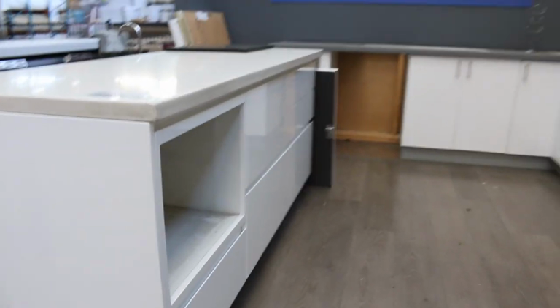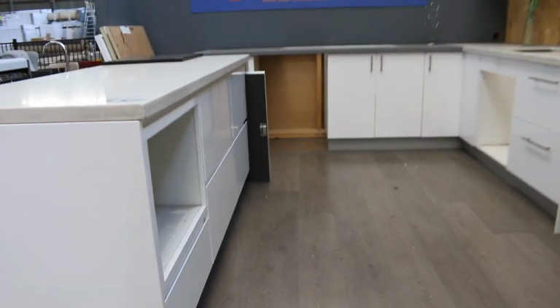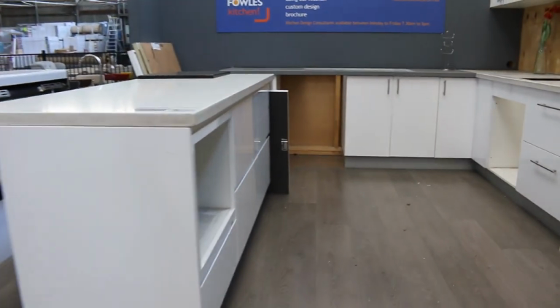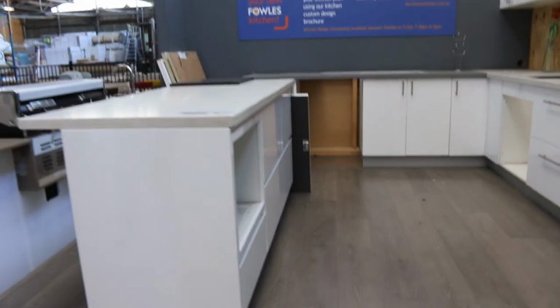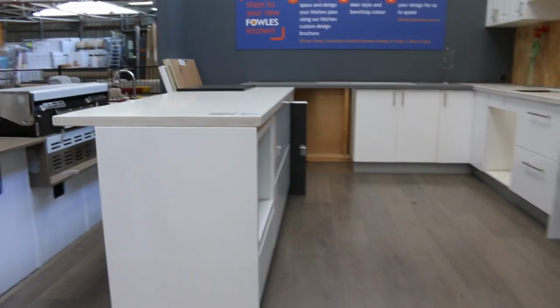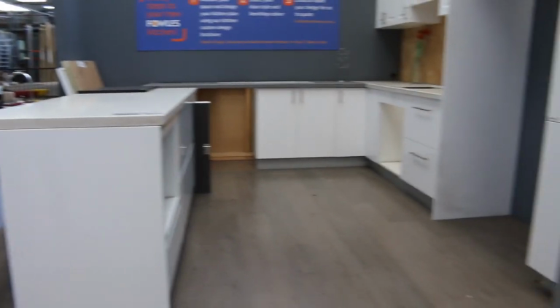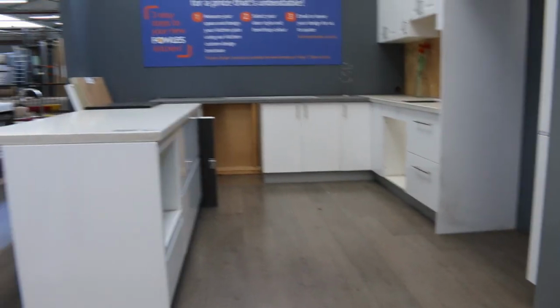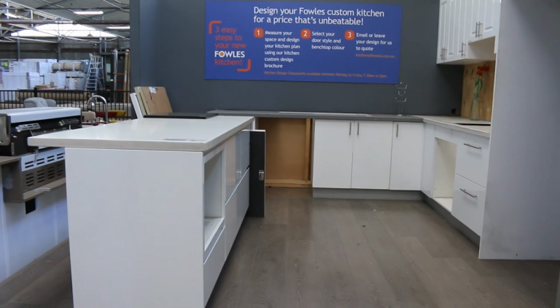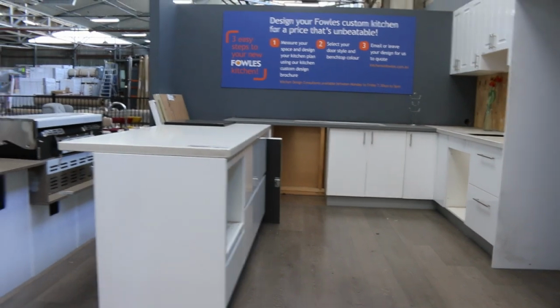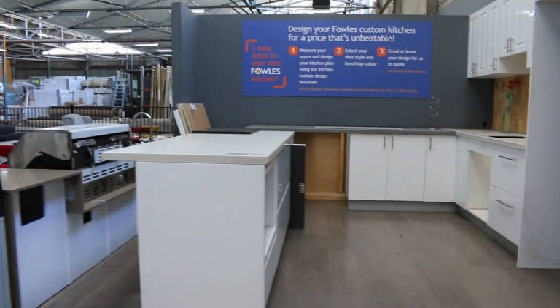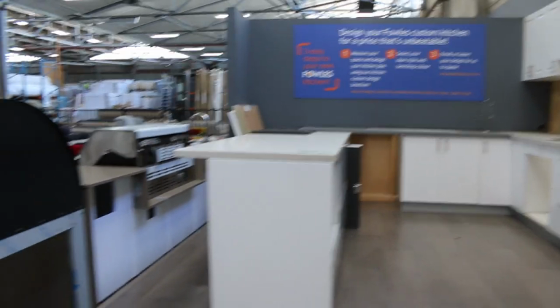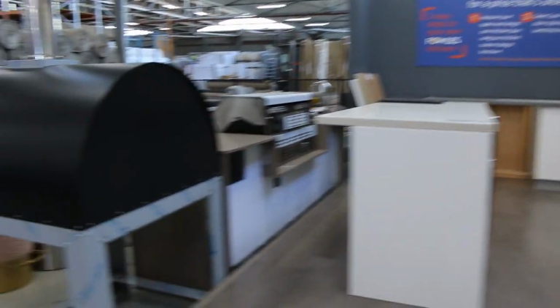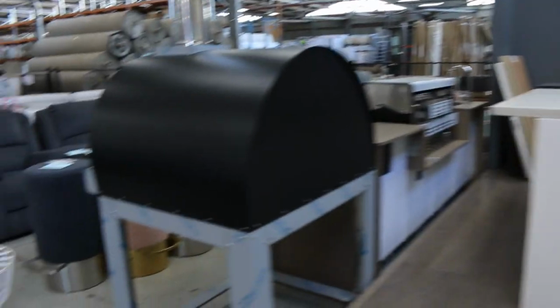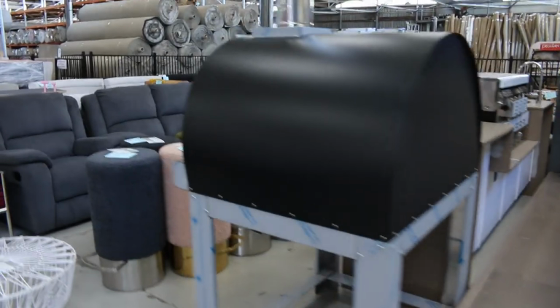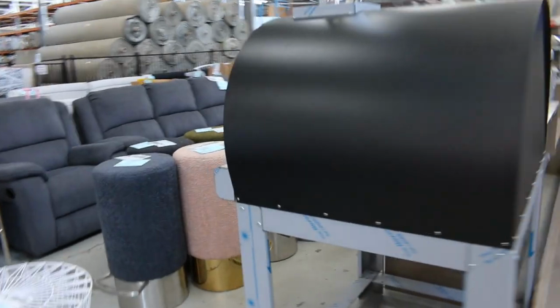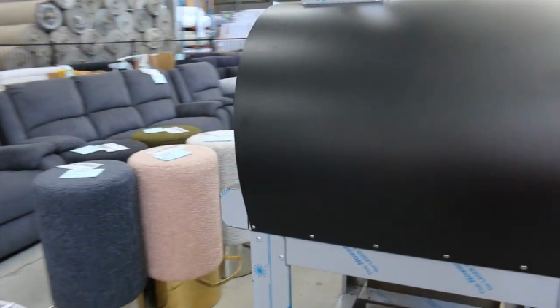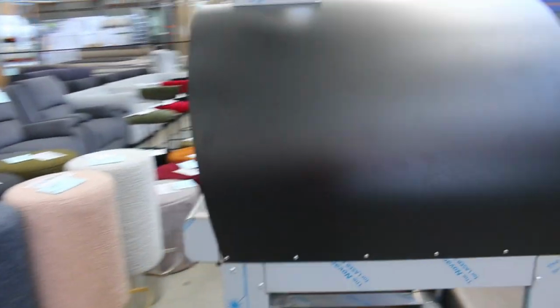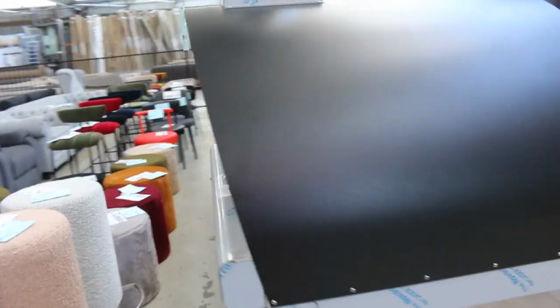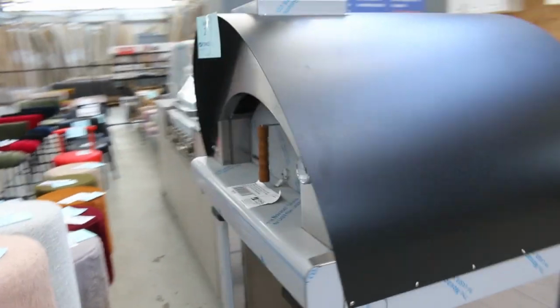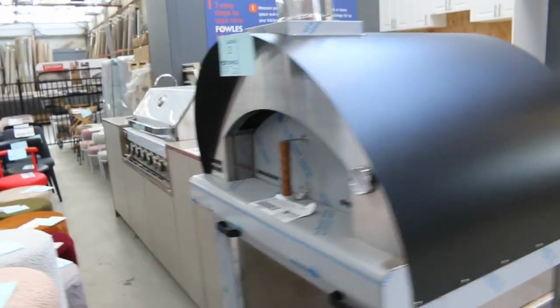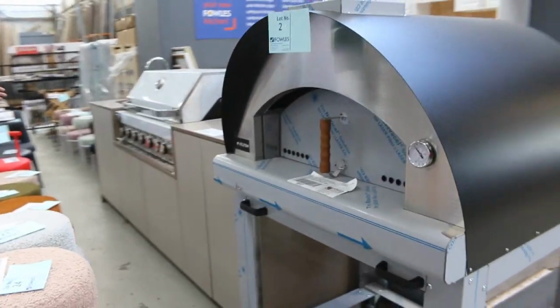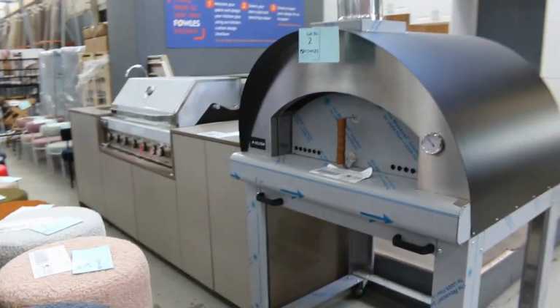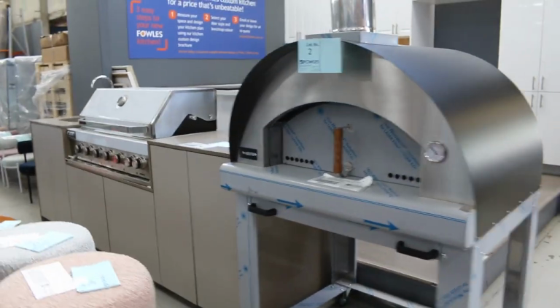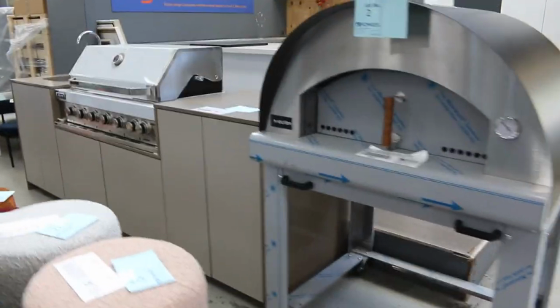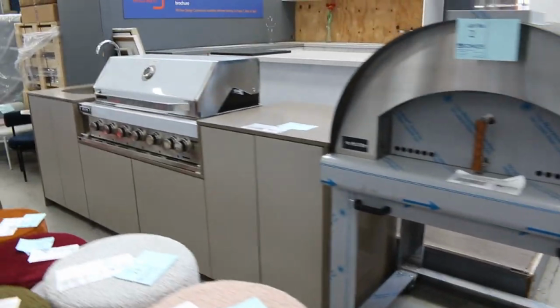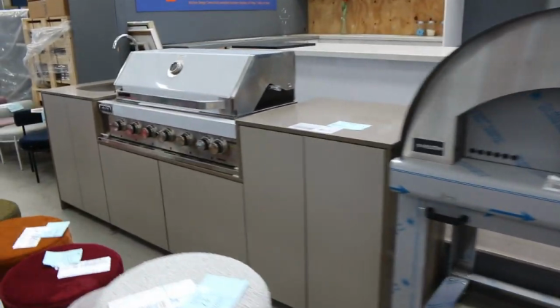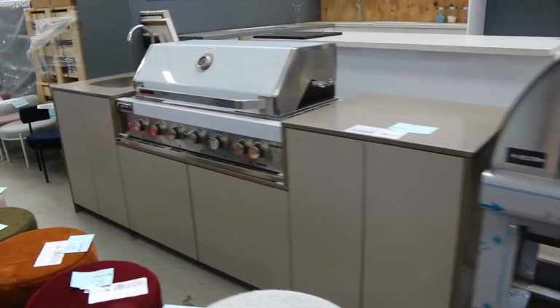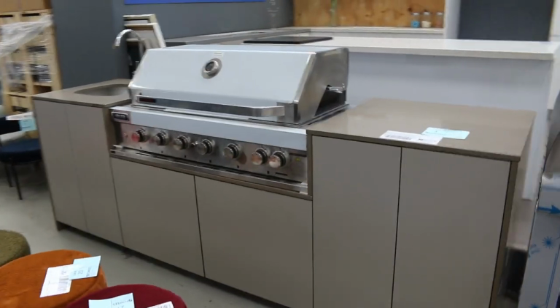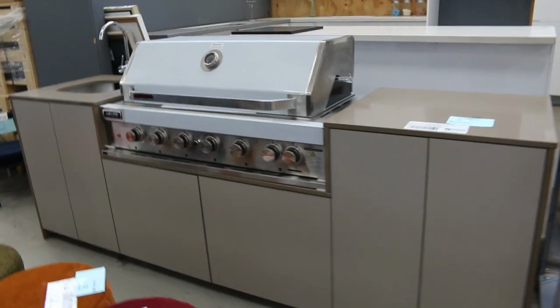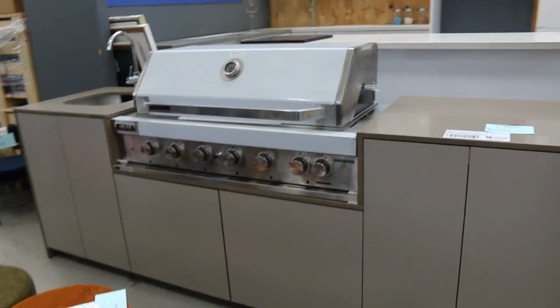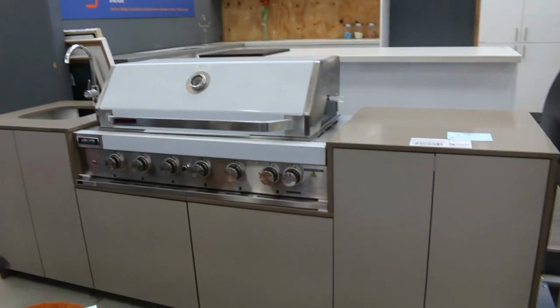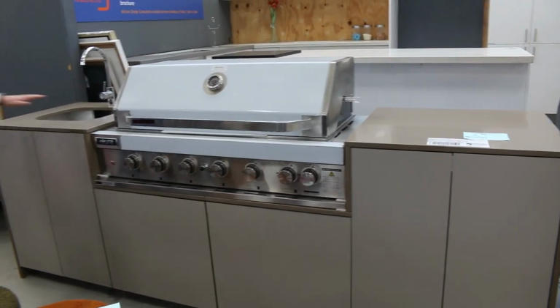If you can't make it, you can put an absentee bid in, of course, or if you're coming along, you can give it your best shot. Really nice looking stuff there. Another thing I'll quickly show you is across here — this beautiful kitchen. I'm just going to move across and have a look.